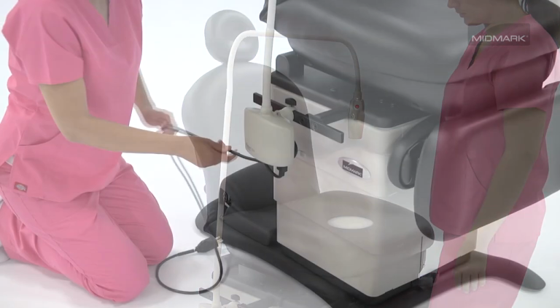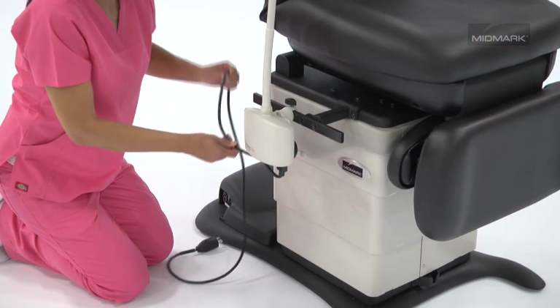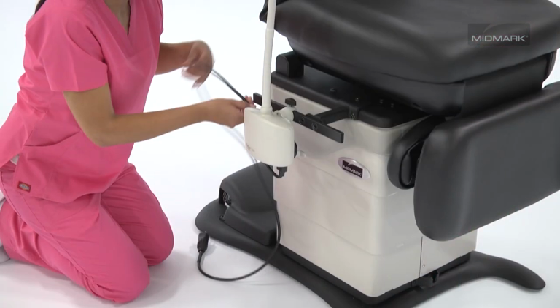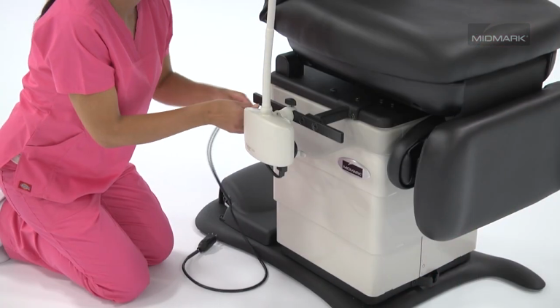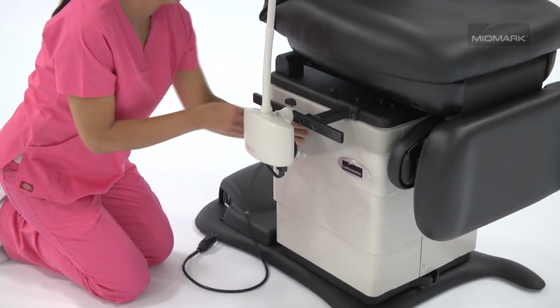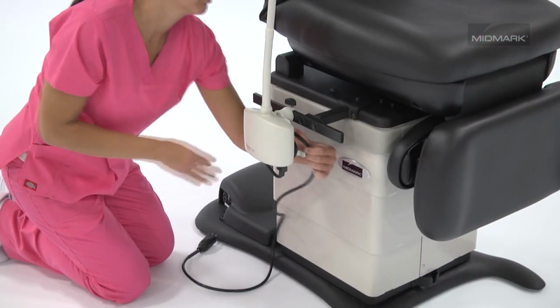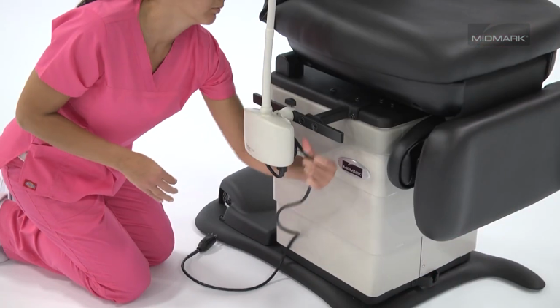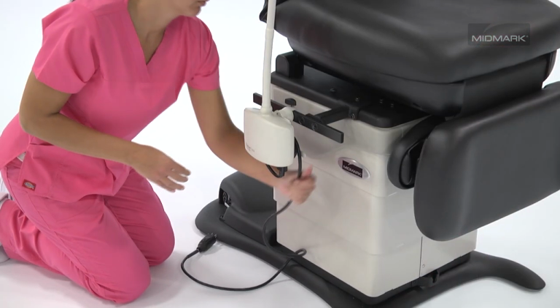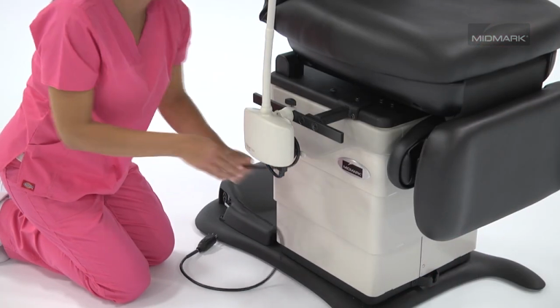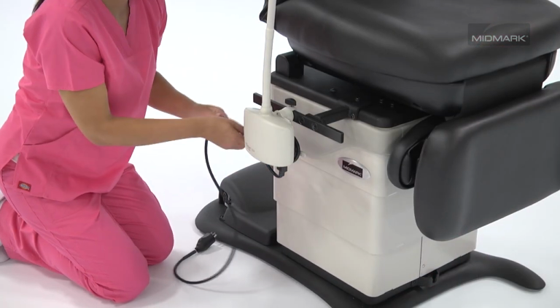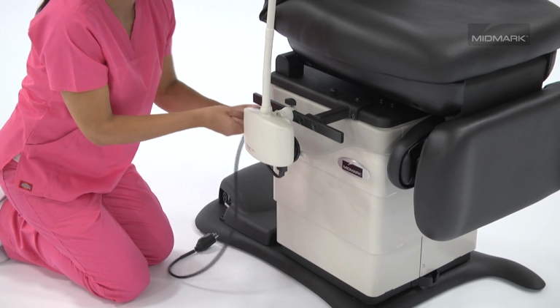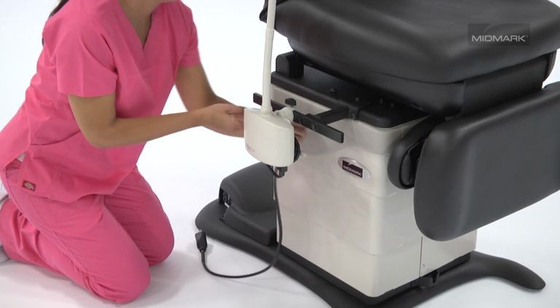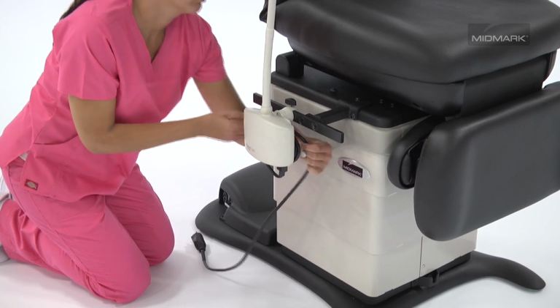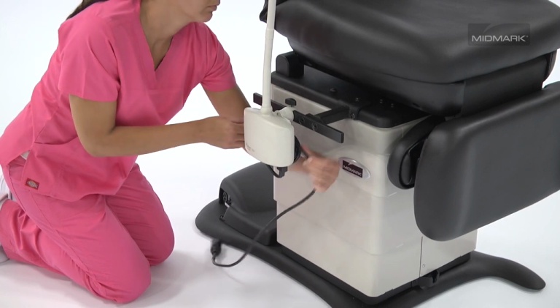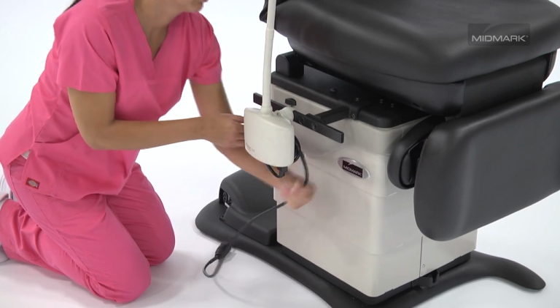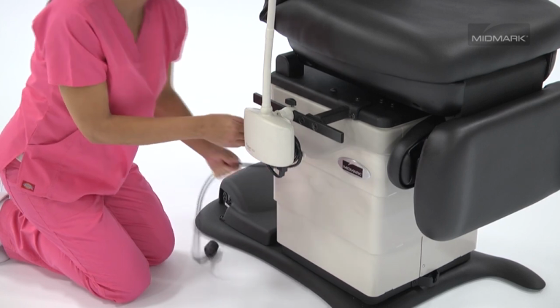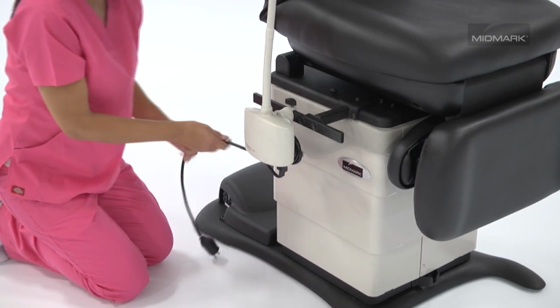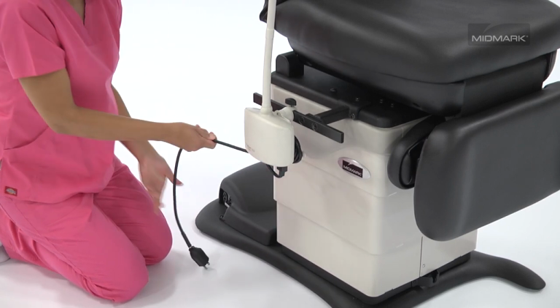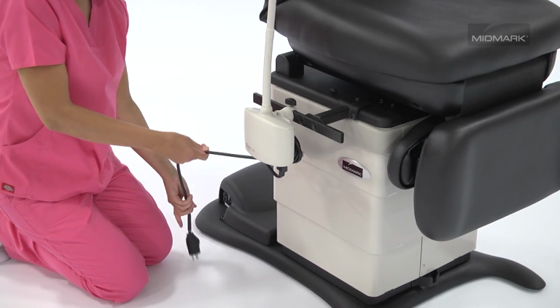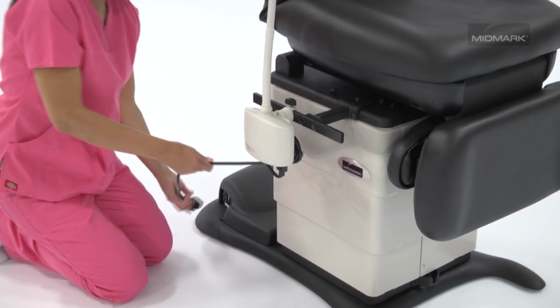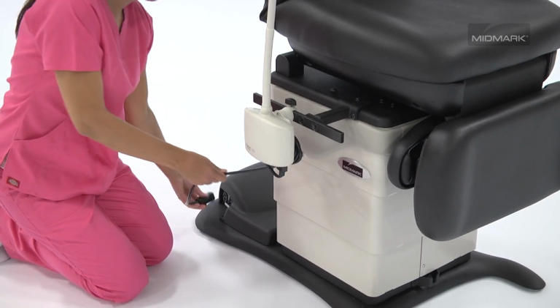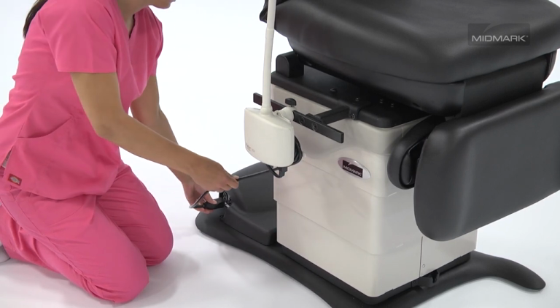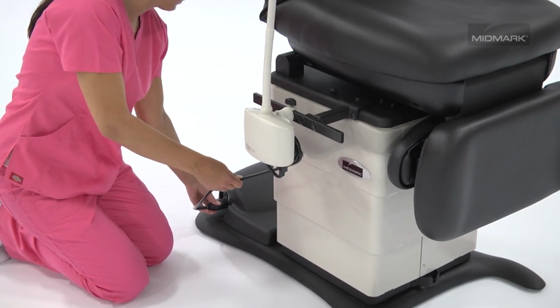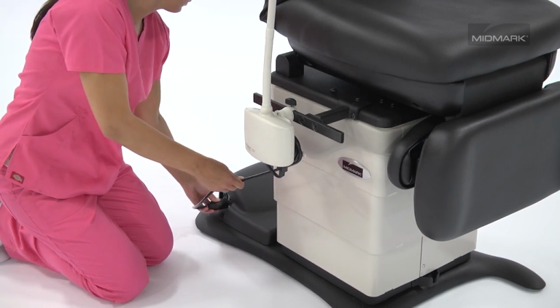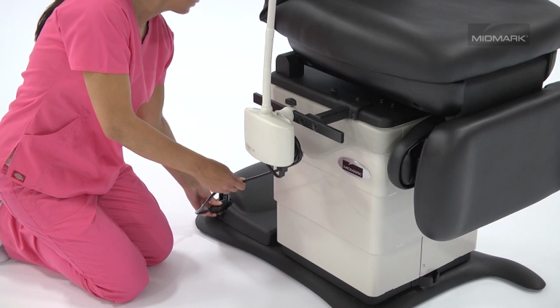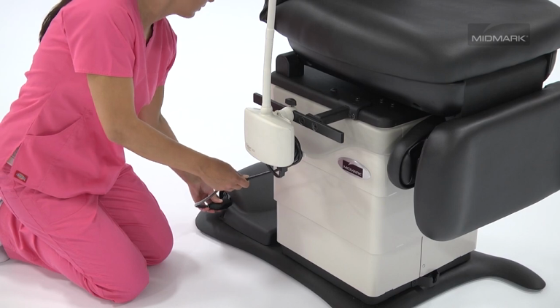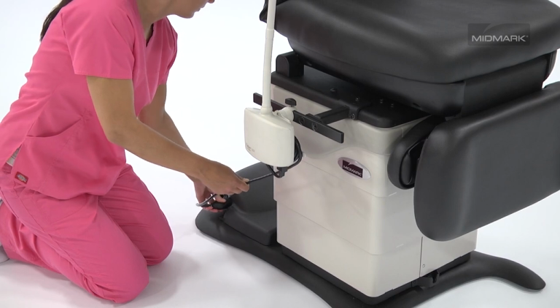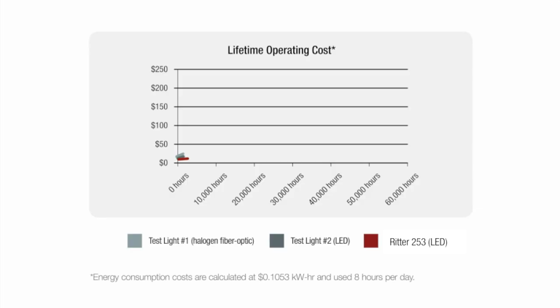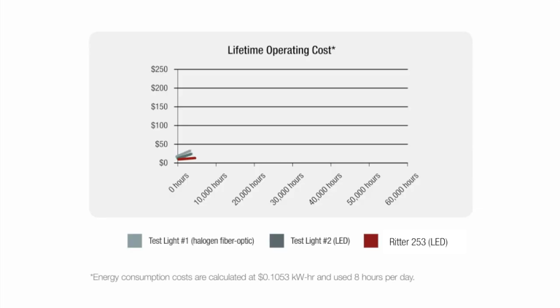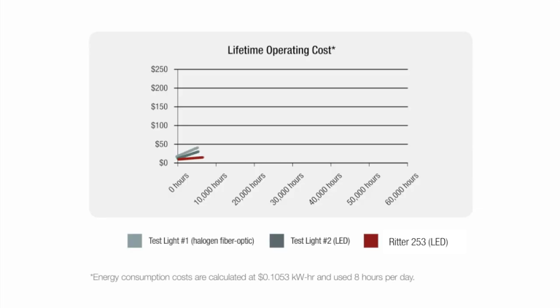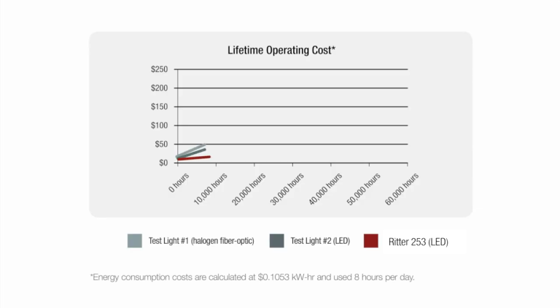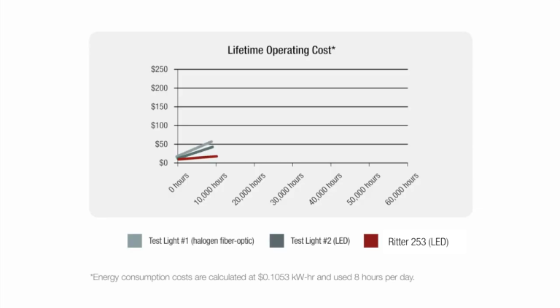The table mount can help eliminate trip hazards by keeping cords off the floor and contained. Simply wrap the extra cord around the built-in cord restraint and plug directly into the table.